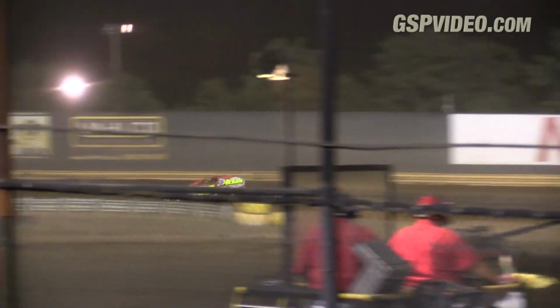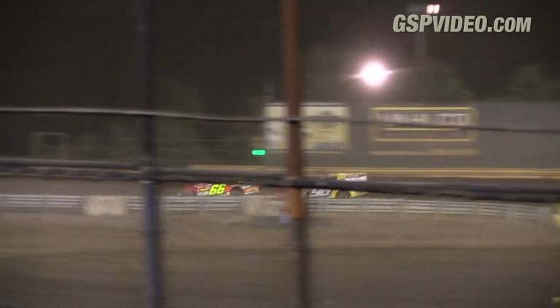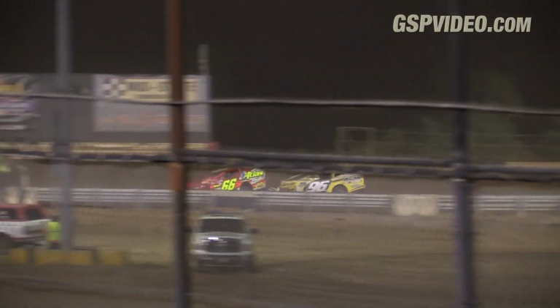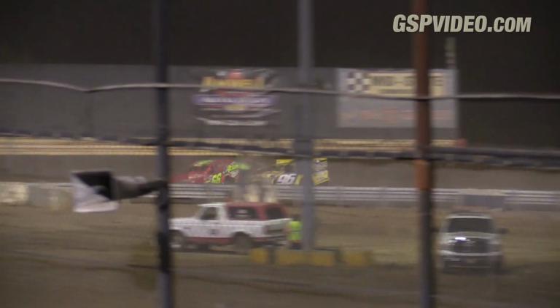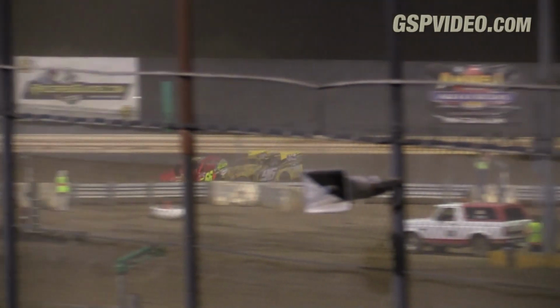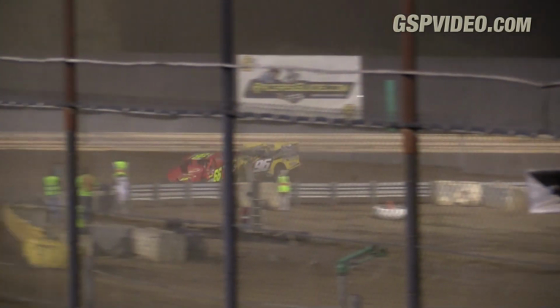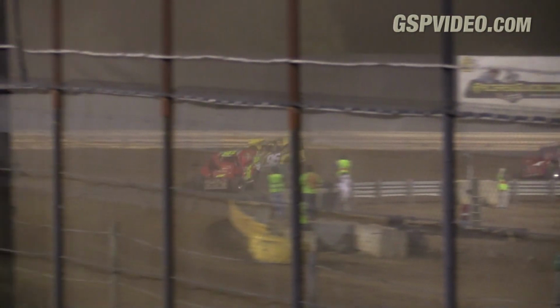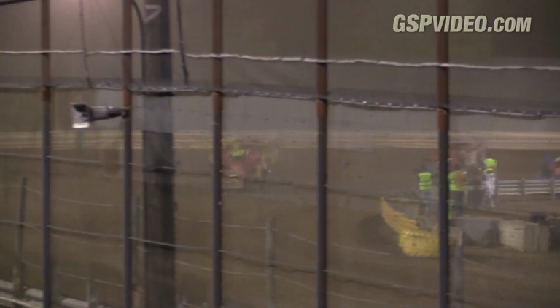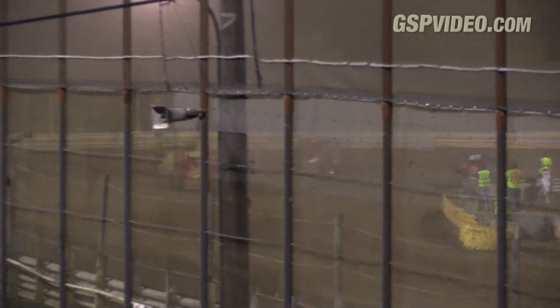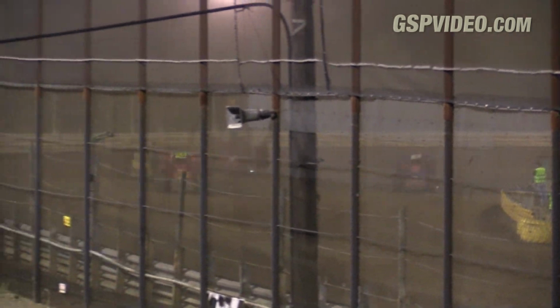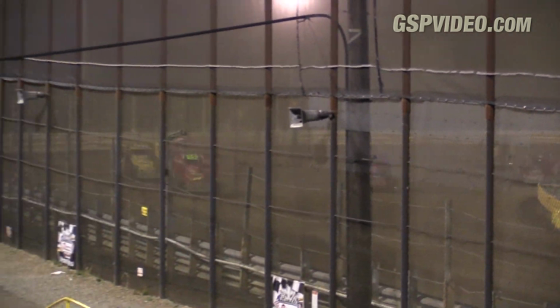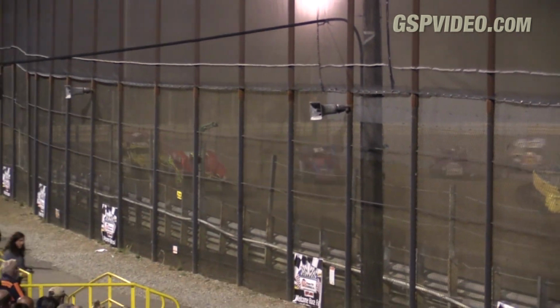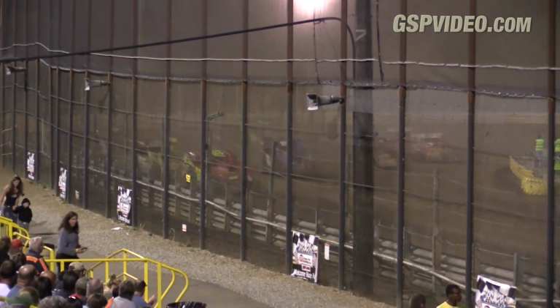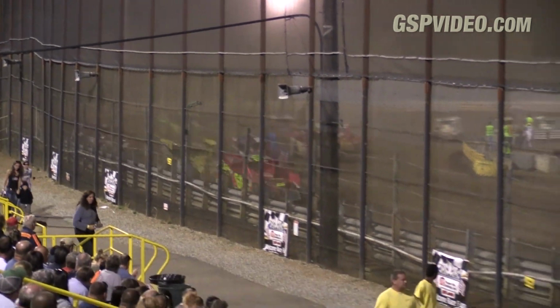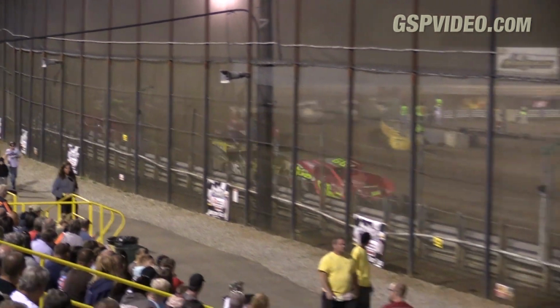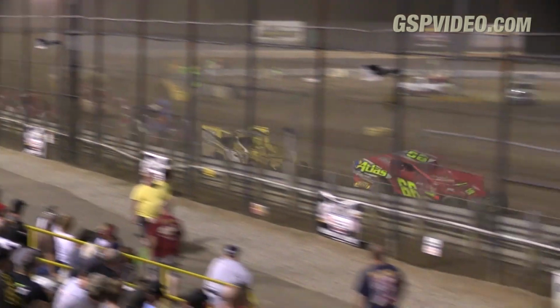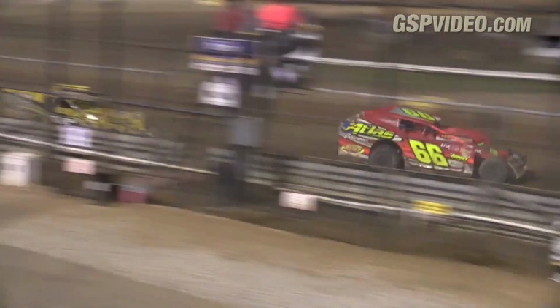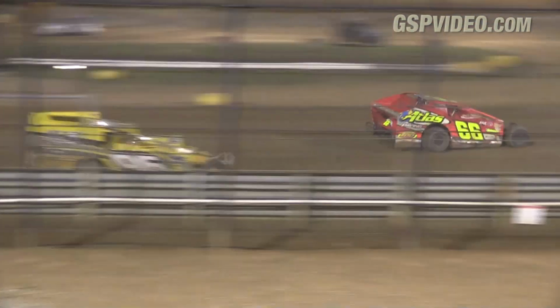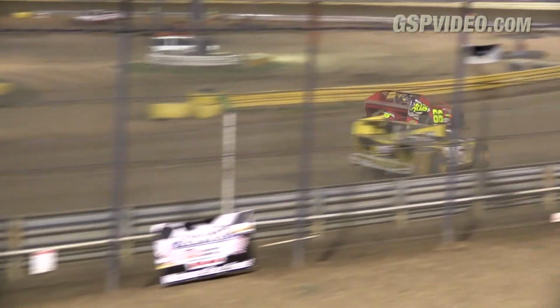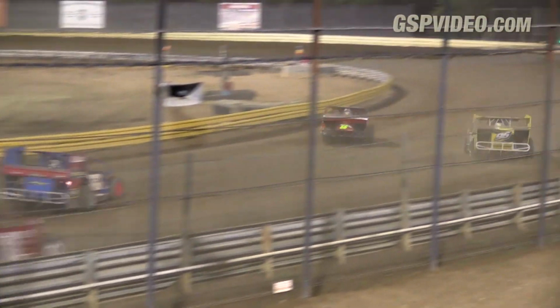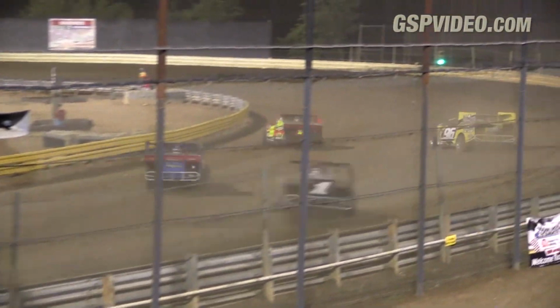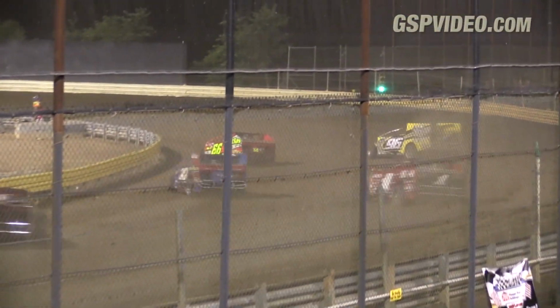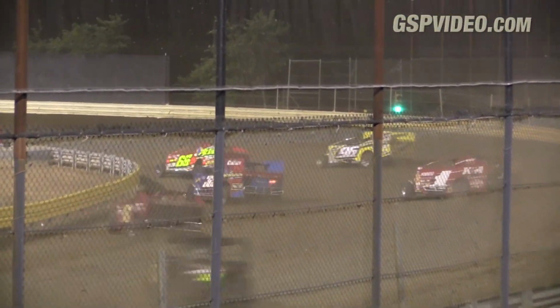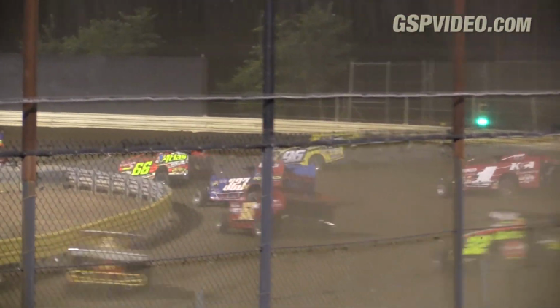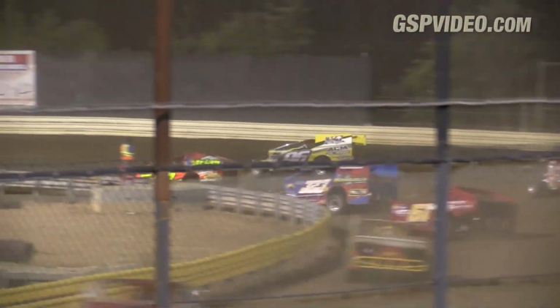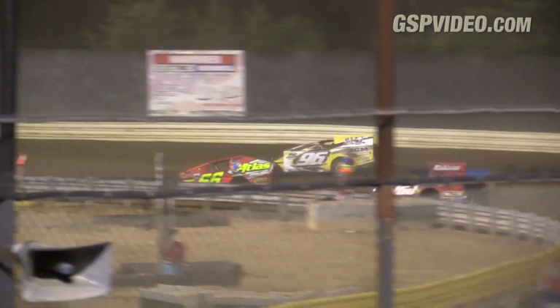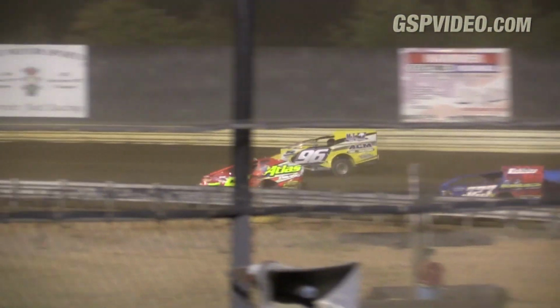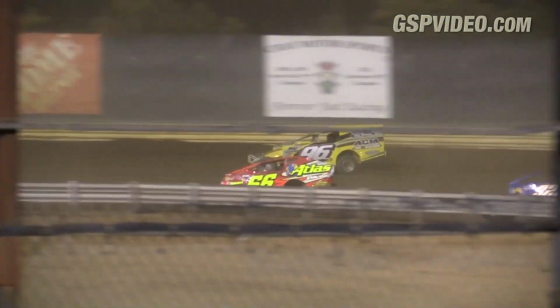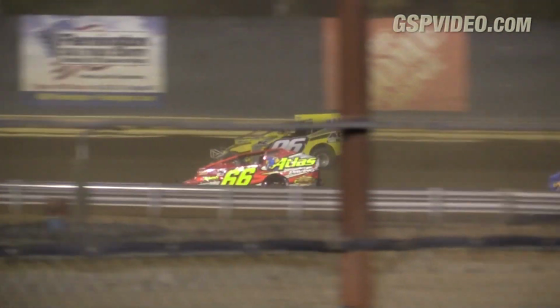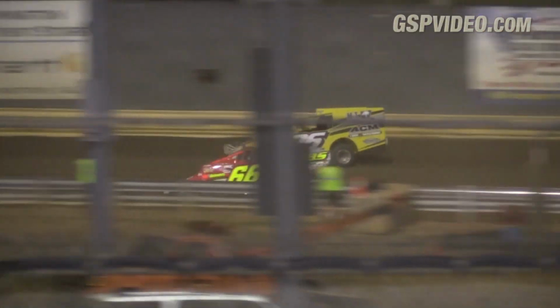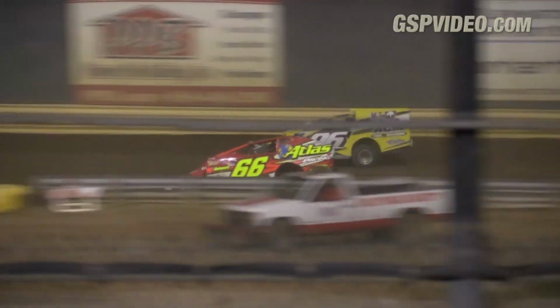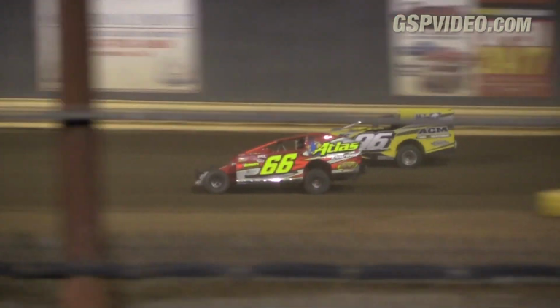Buffalino then a three-car duel — Butler, Blew It, and Buck. Danny Buck to the outside, around Blew It, on the outside of Butler down the front straightaway. Here he comes. Where do you watch? Just like the sprint car feature — do you watch the front, the middle, or where do you watch? Battles everywhere.